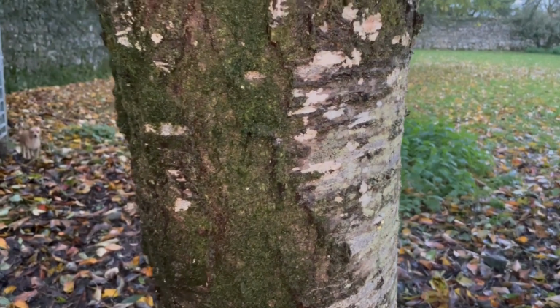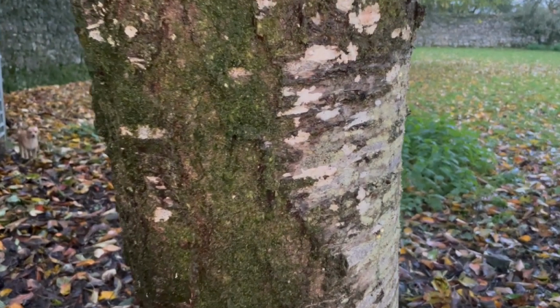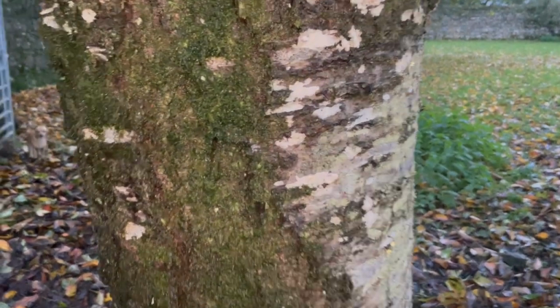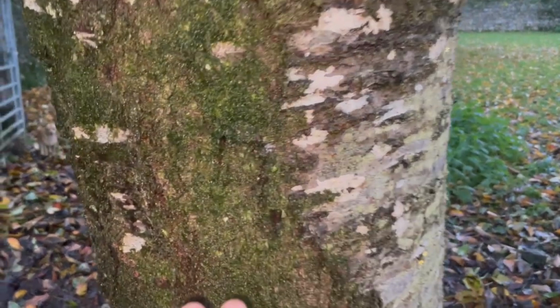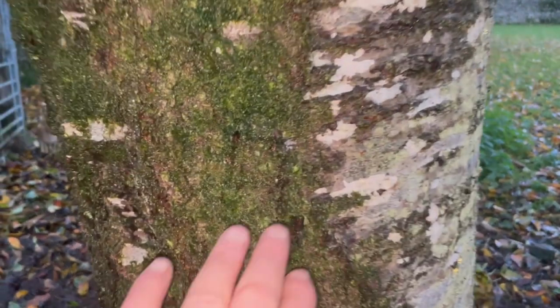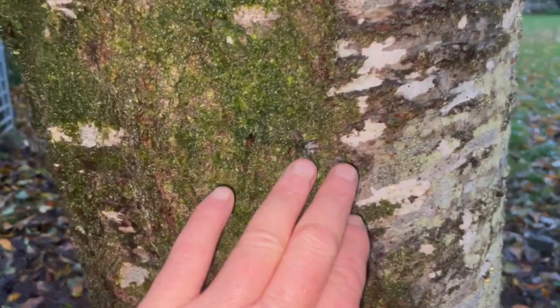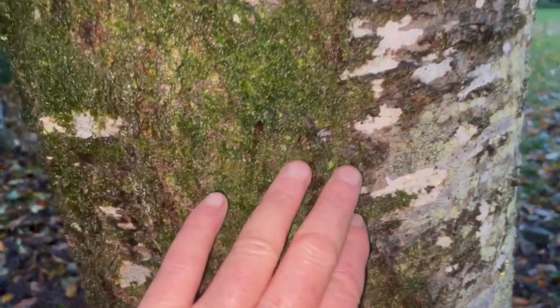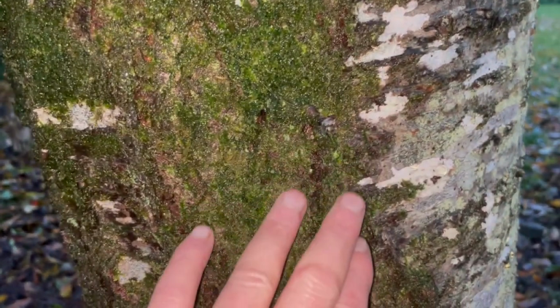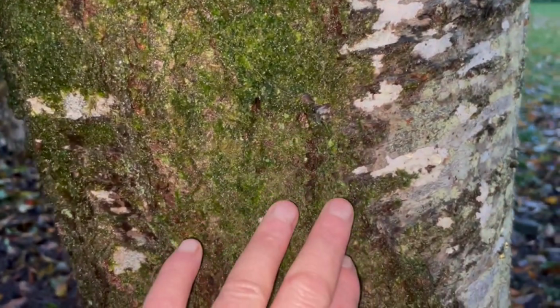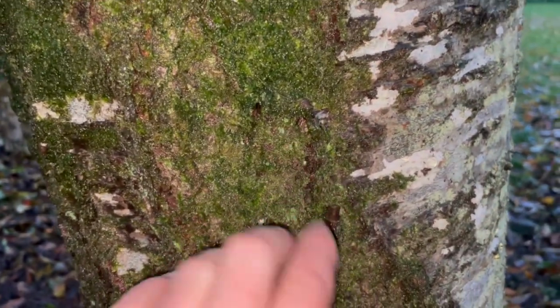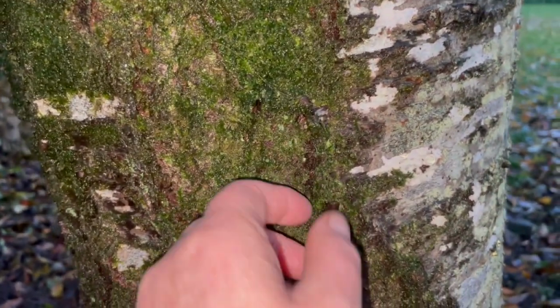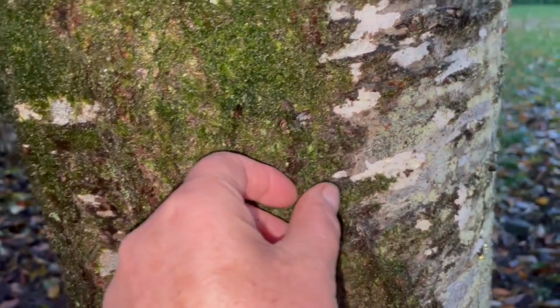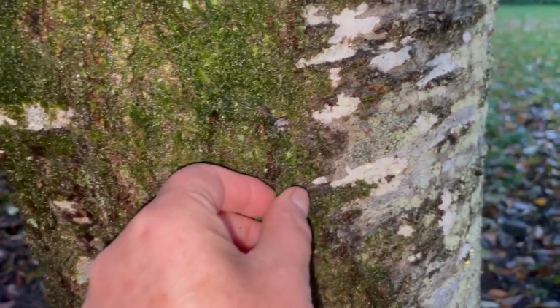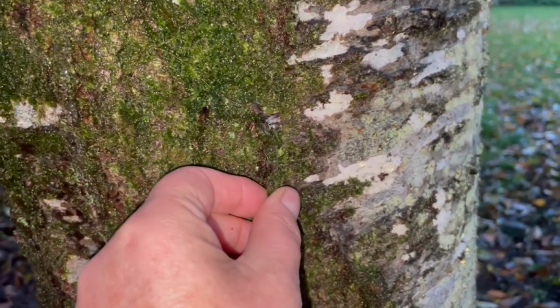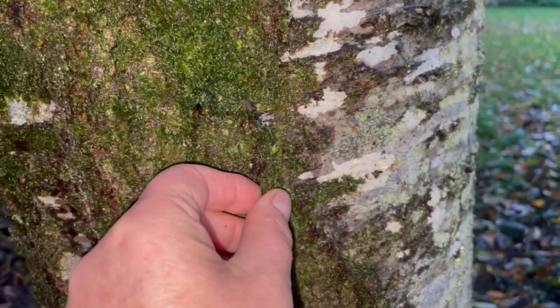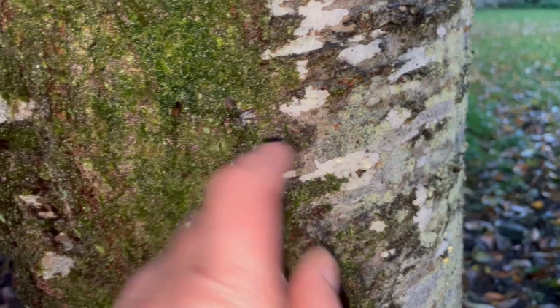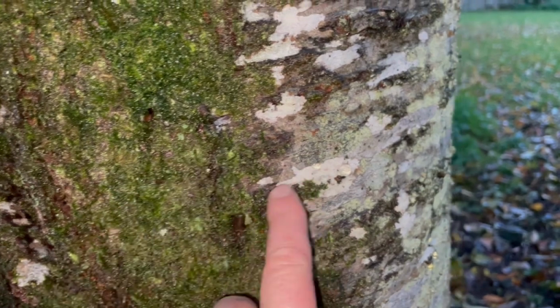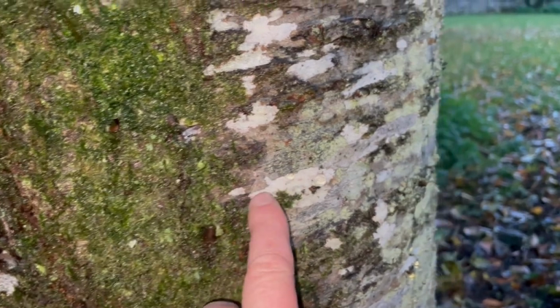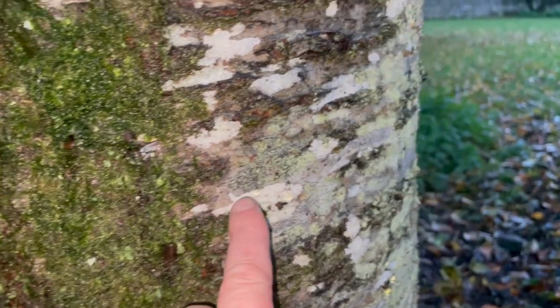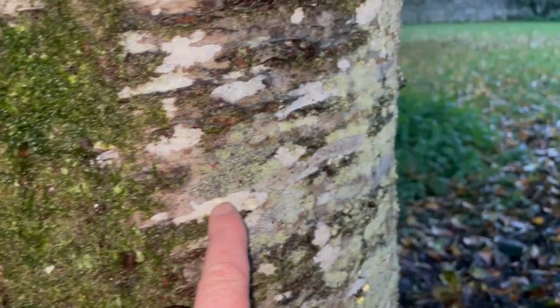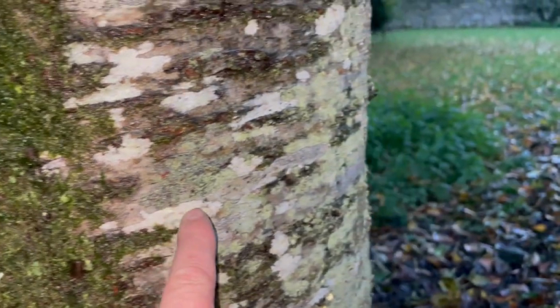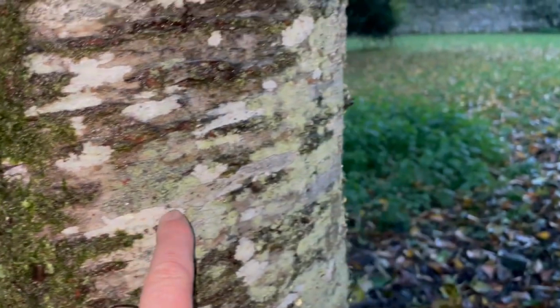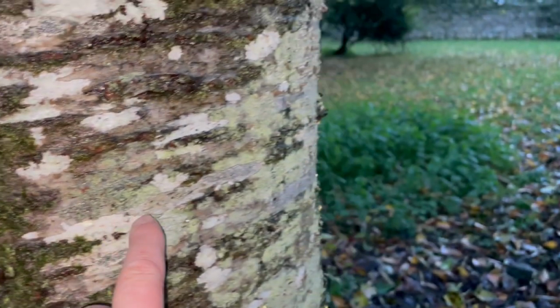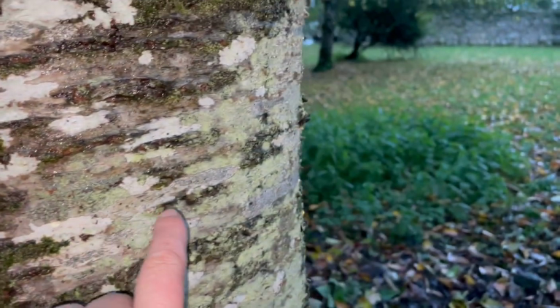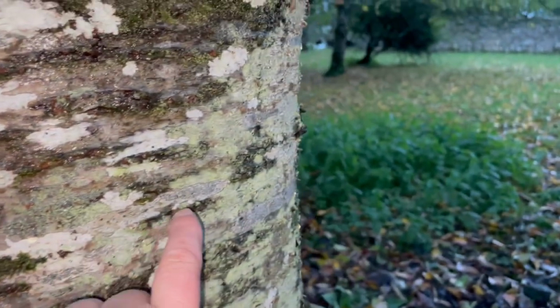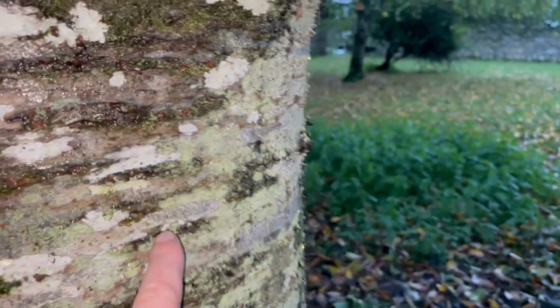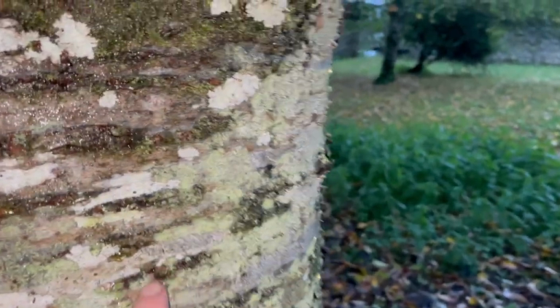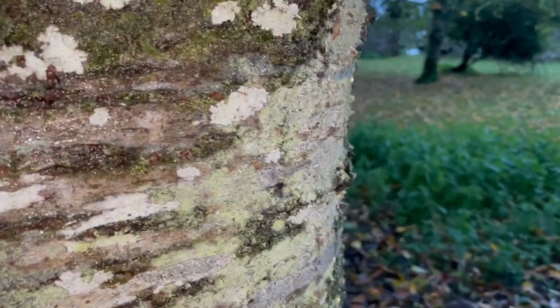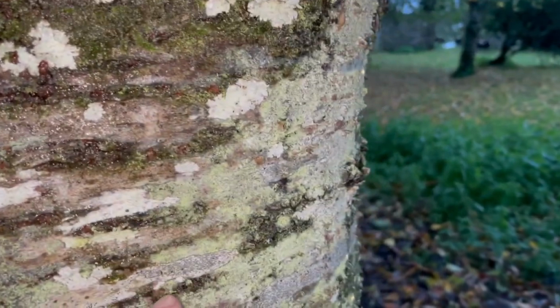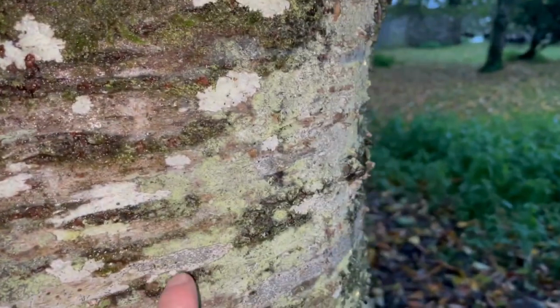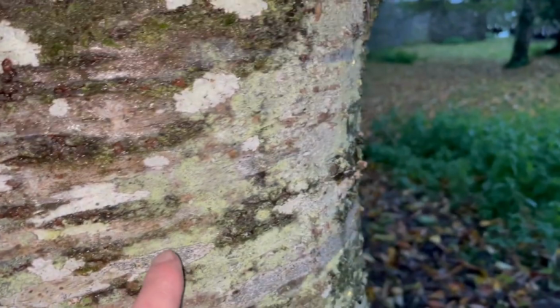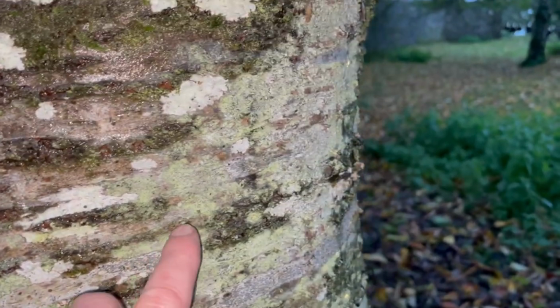I love the cherry wood. All the different lichens. Look at the colors.